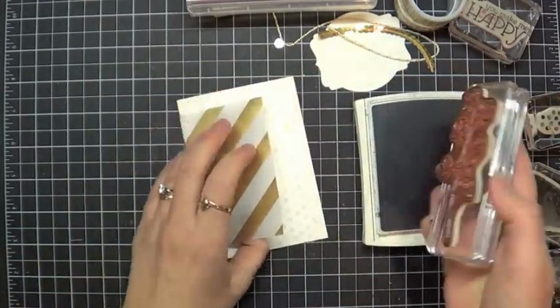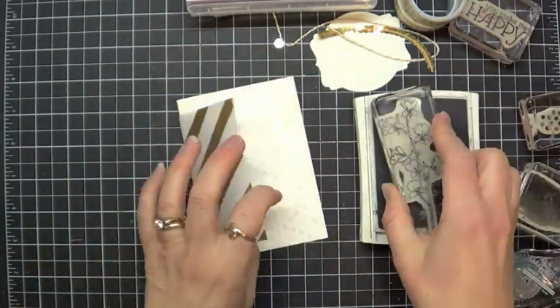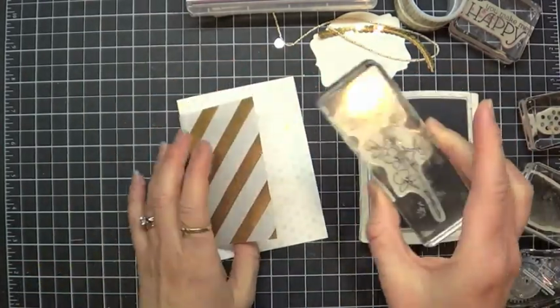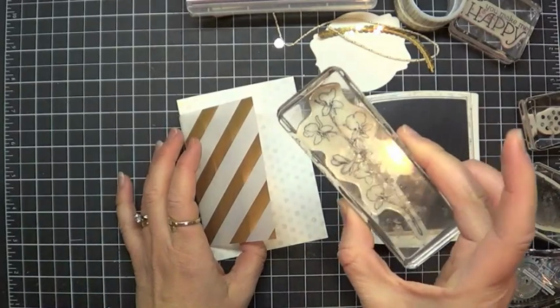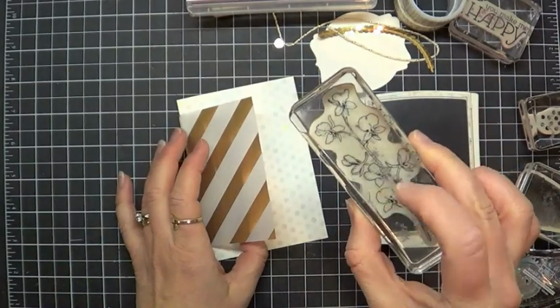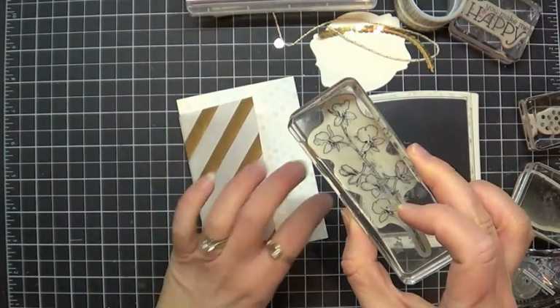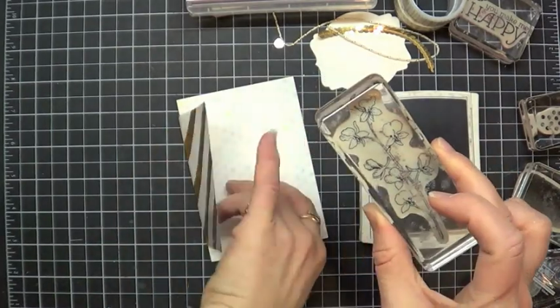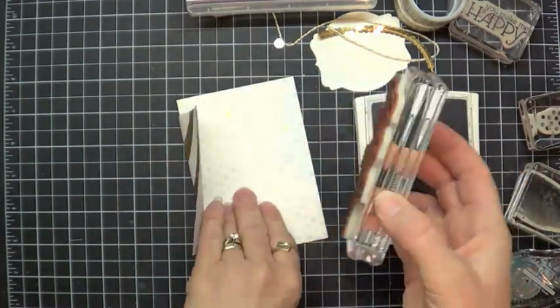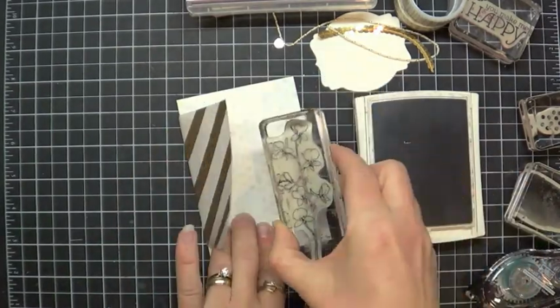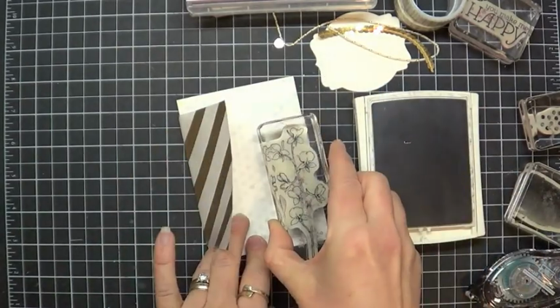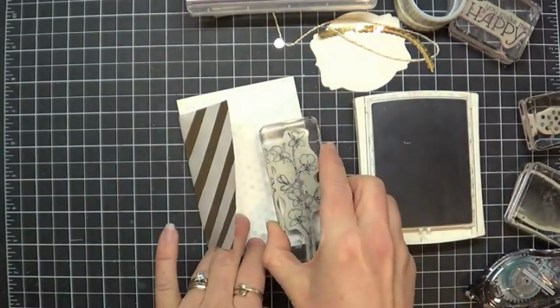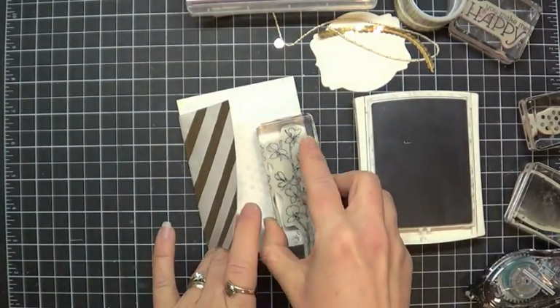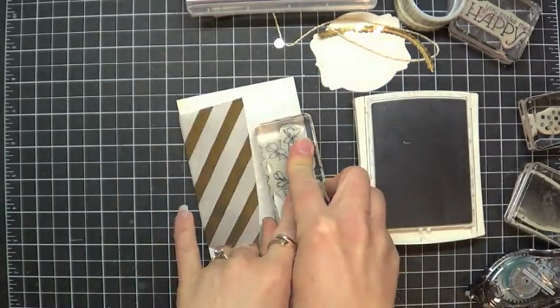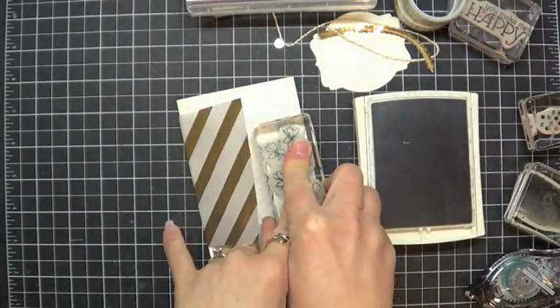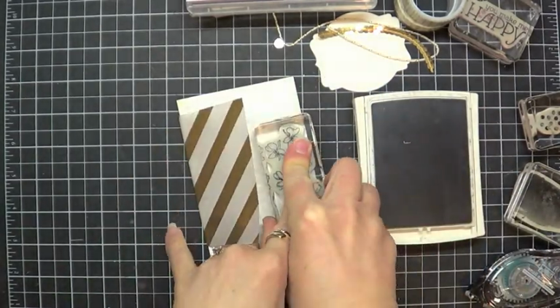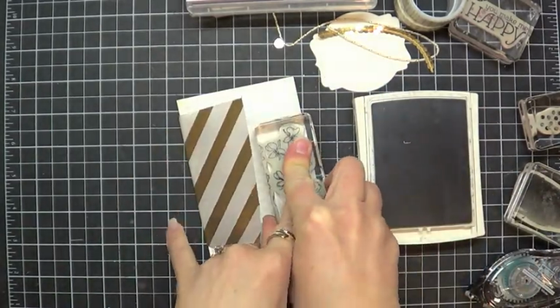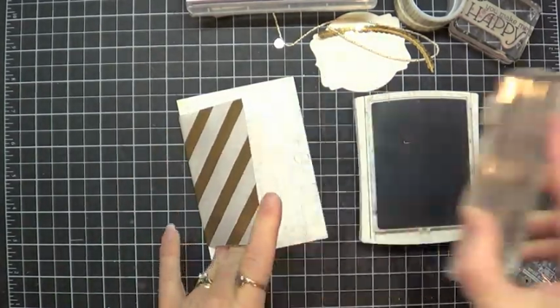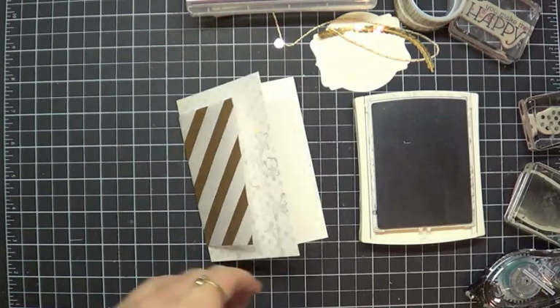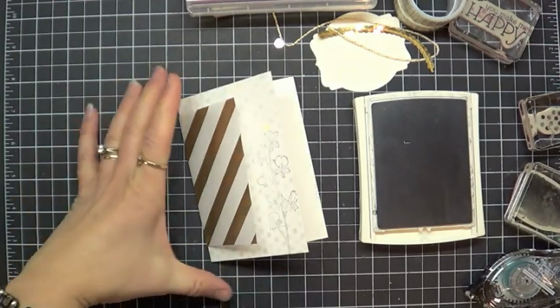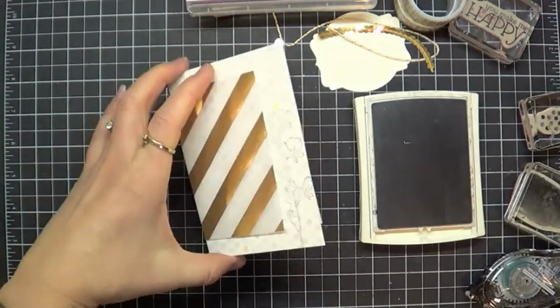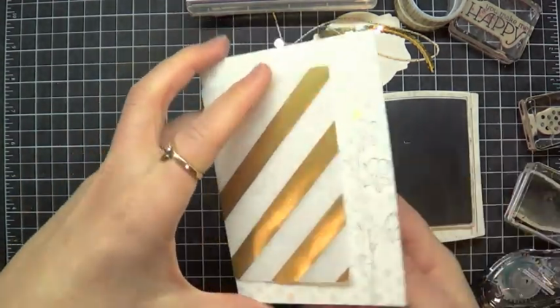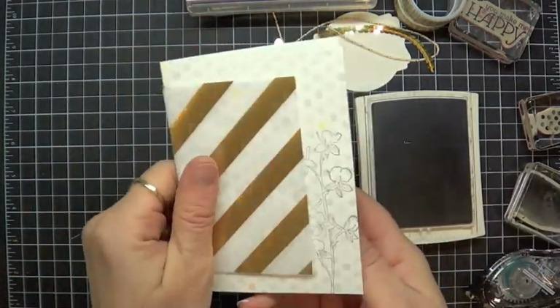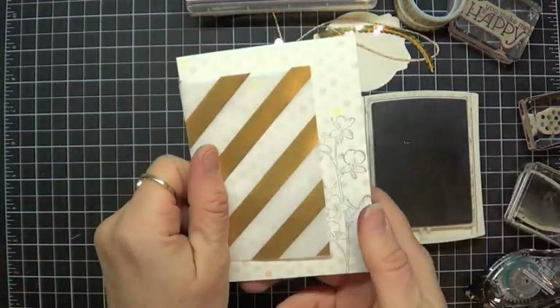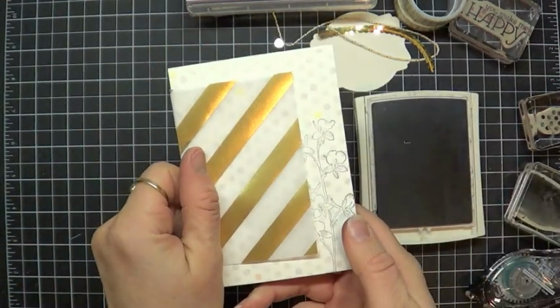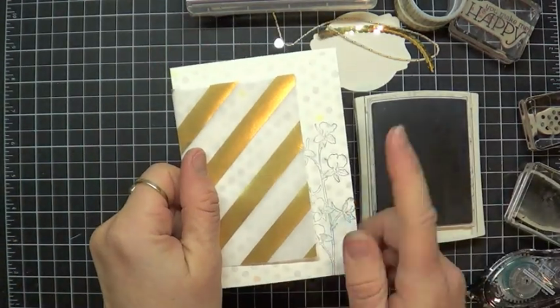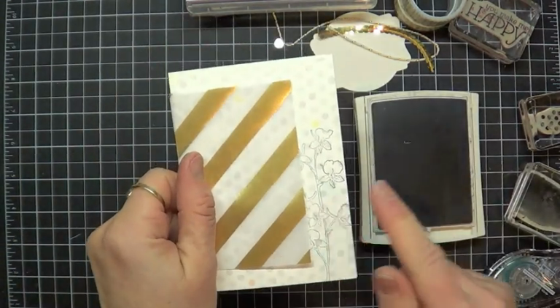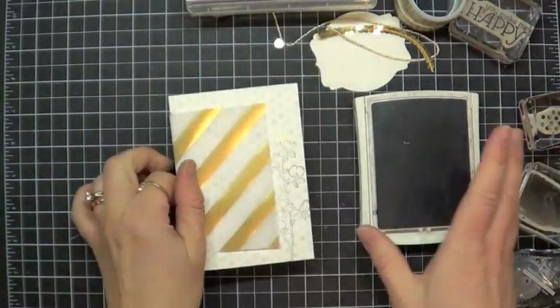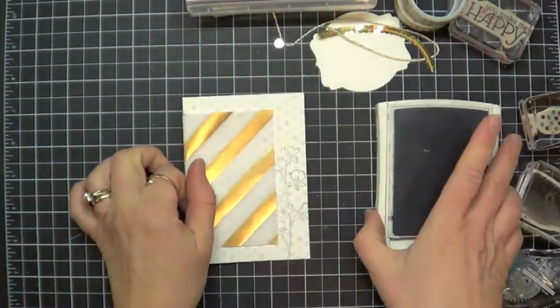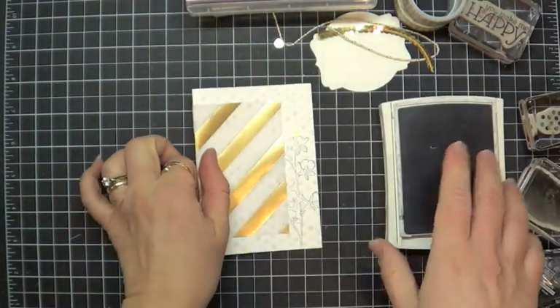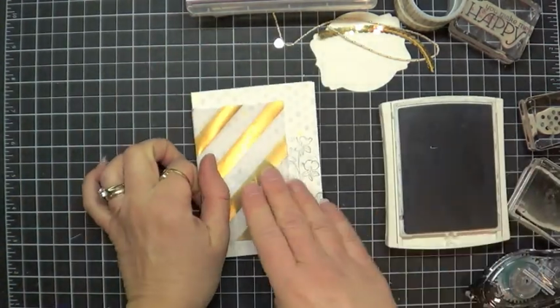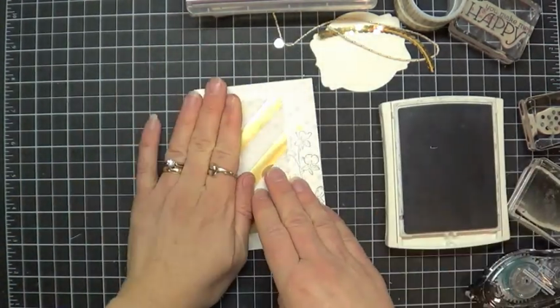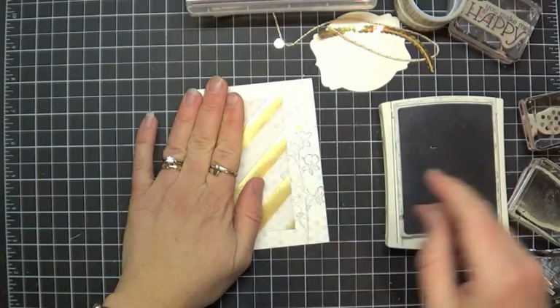I'm going to use the delphinium, orchids, columbines — something like that stamp — and just put that there on the side so that it's peeking out.